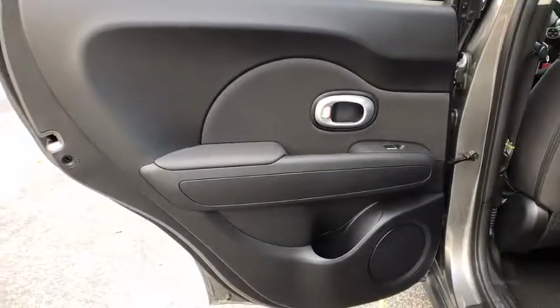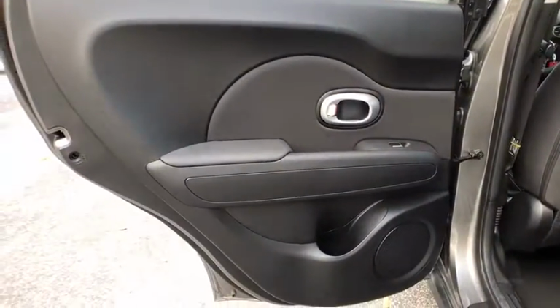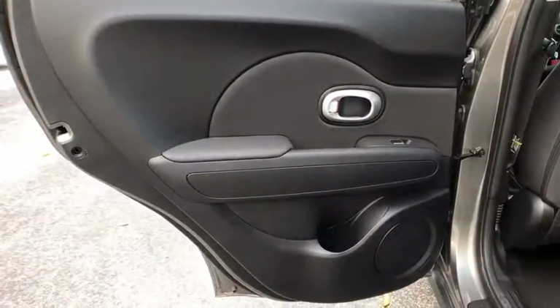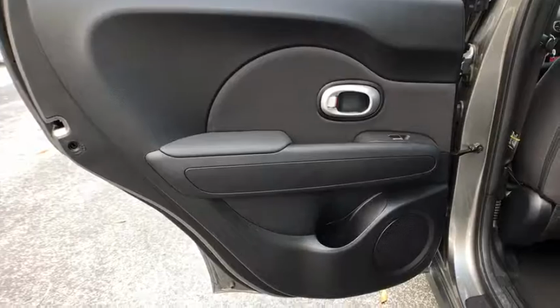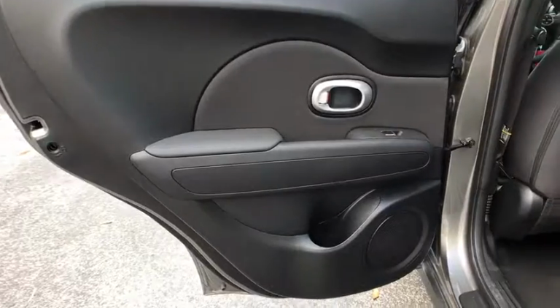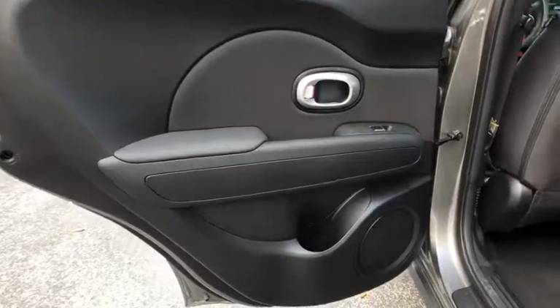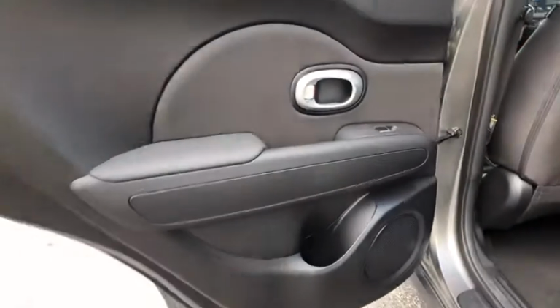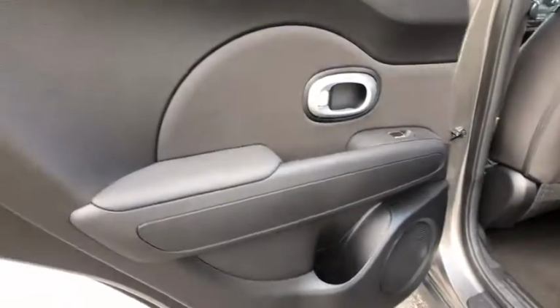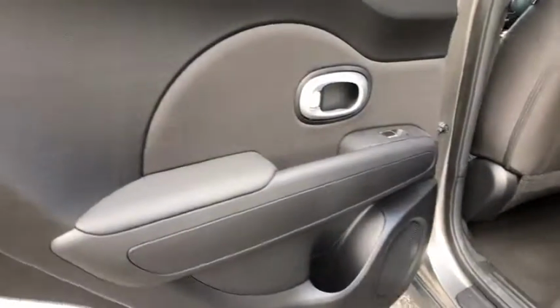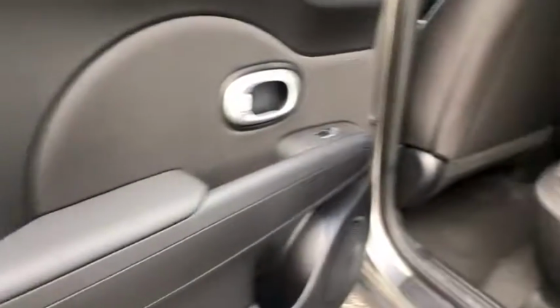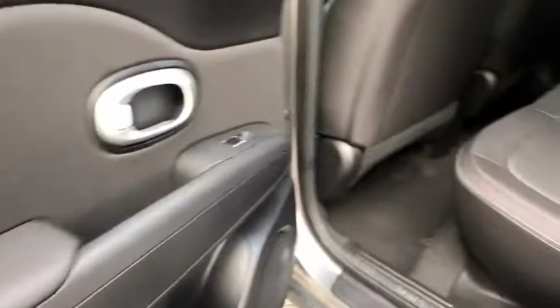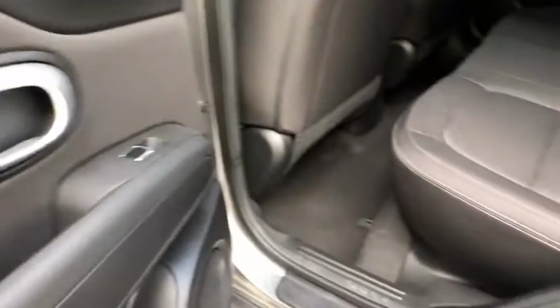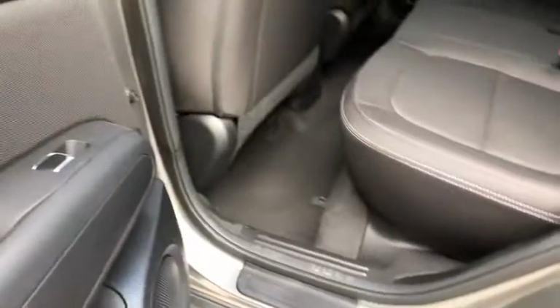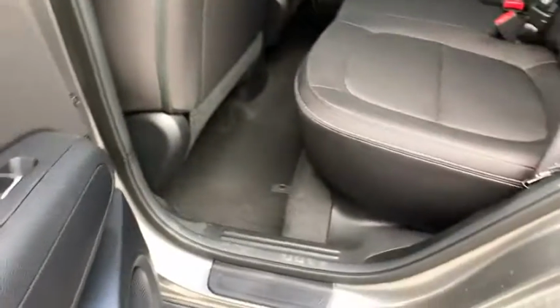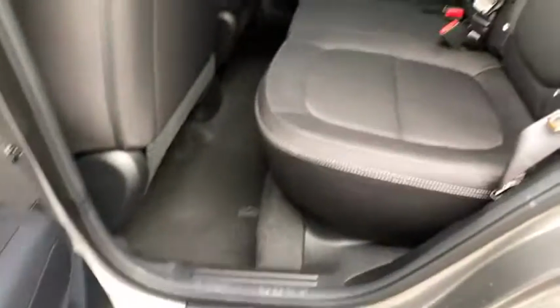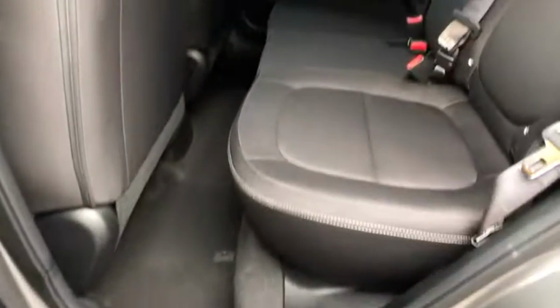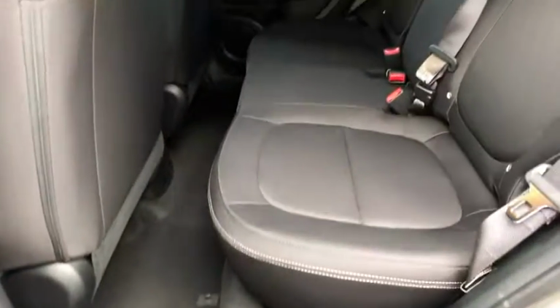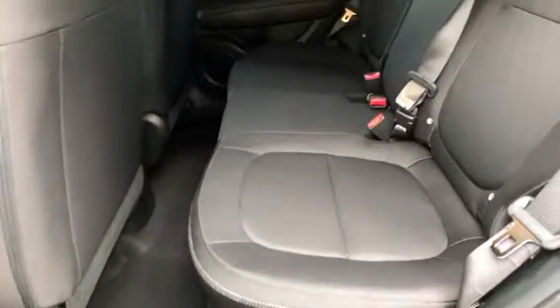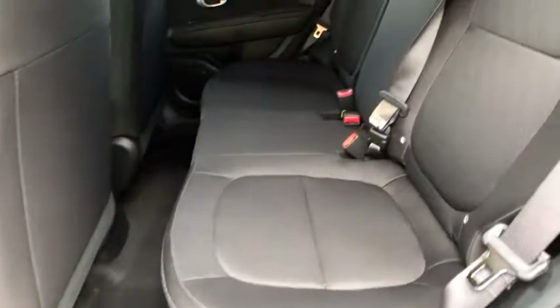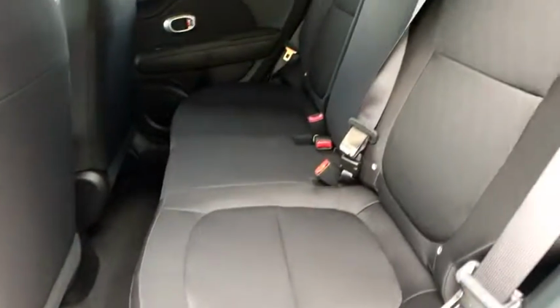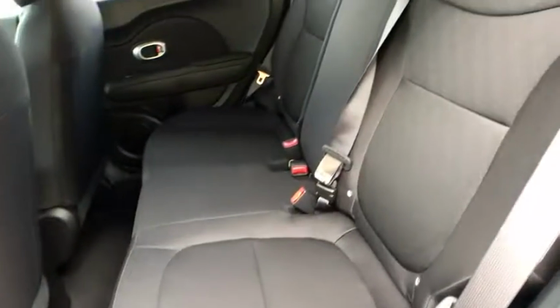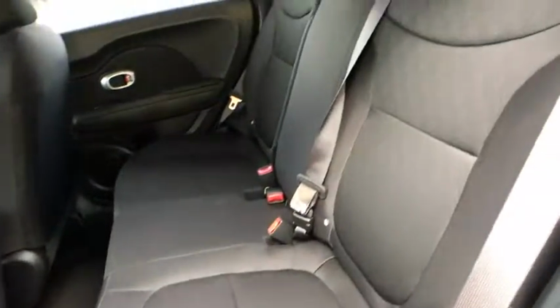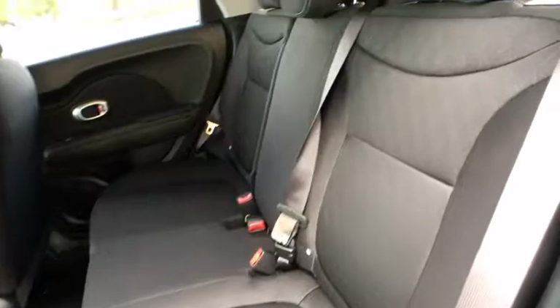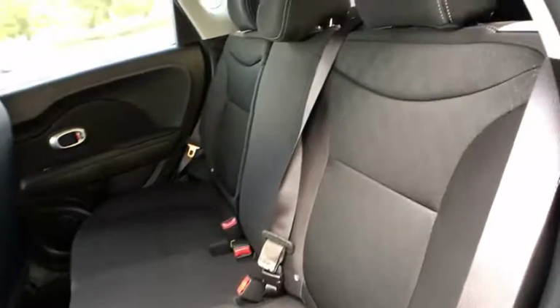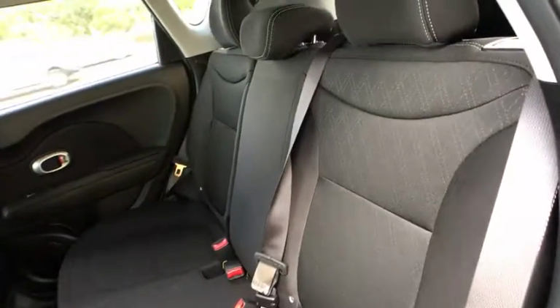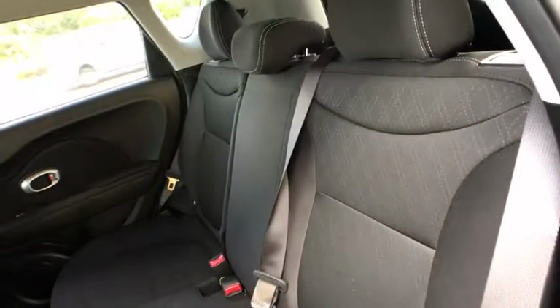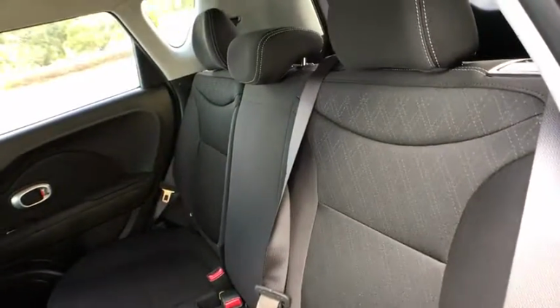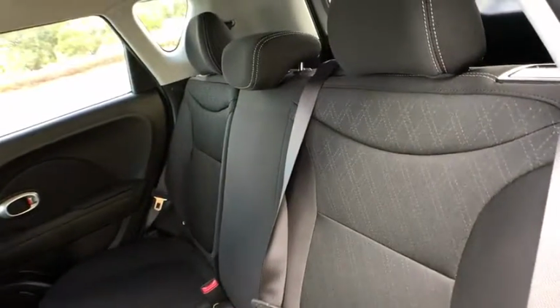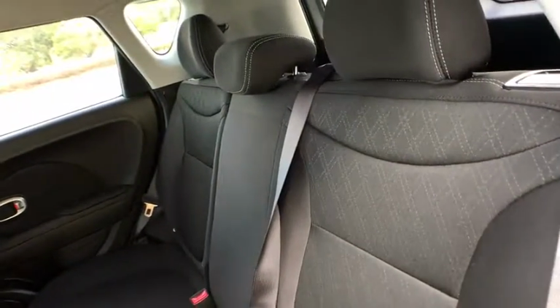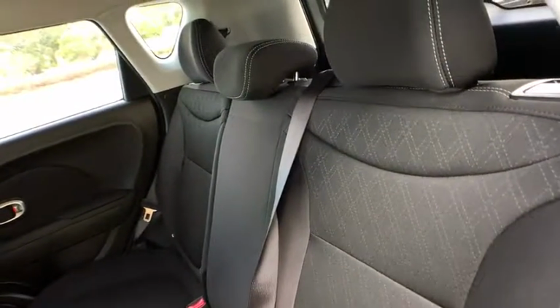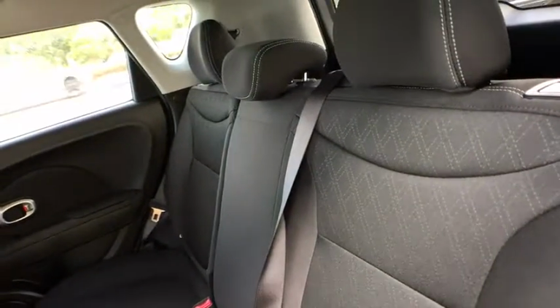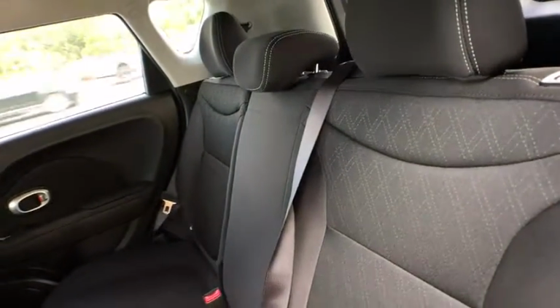Remote keyless entry, convenience package, tilt steering wheel, front bucket seats, driver vanity mirror, cloth seat trim, front reading lamps.